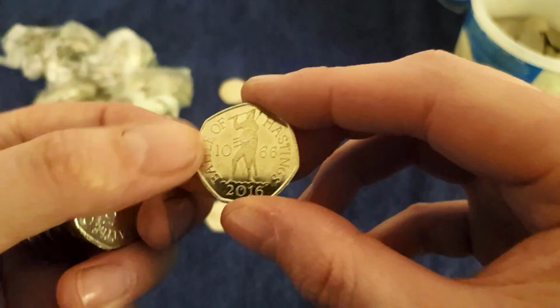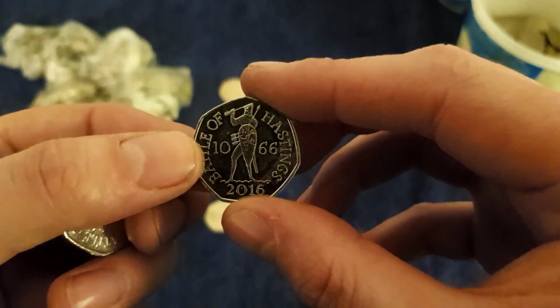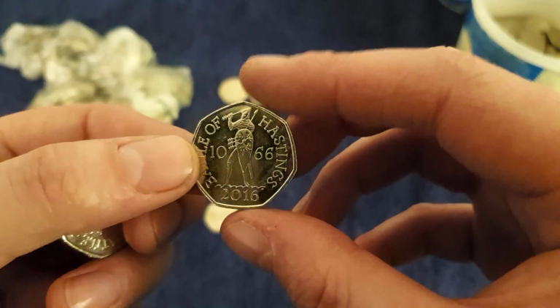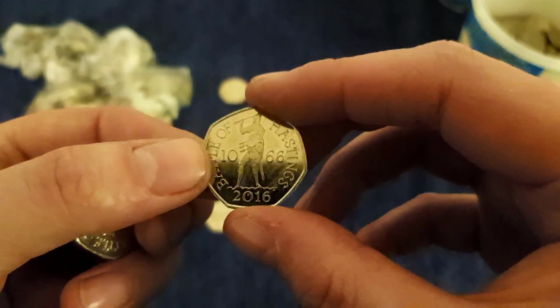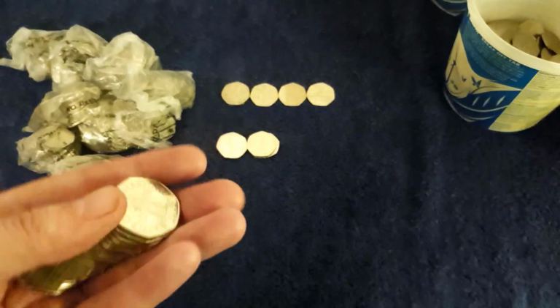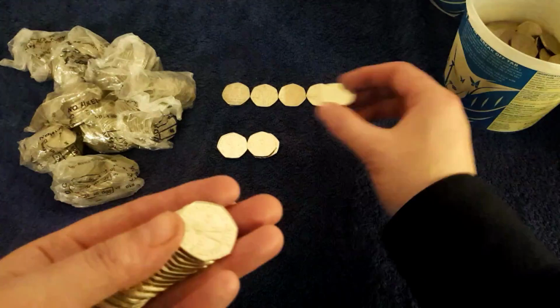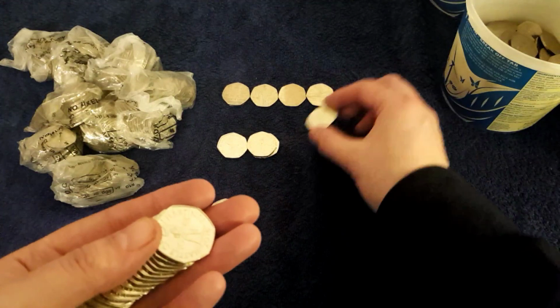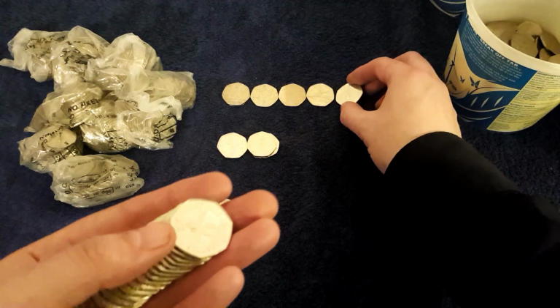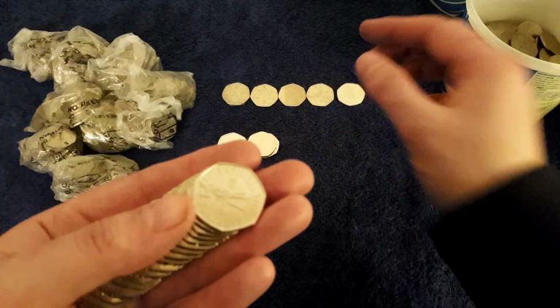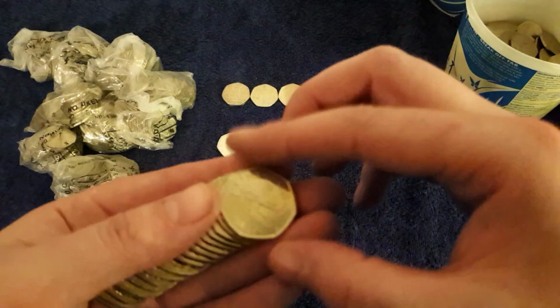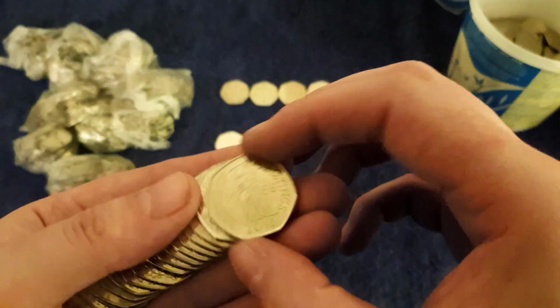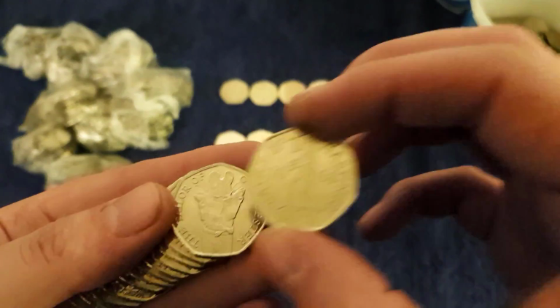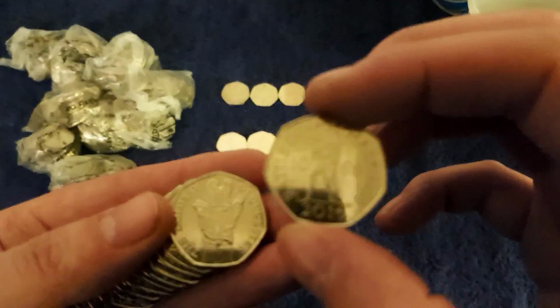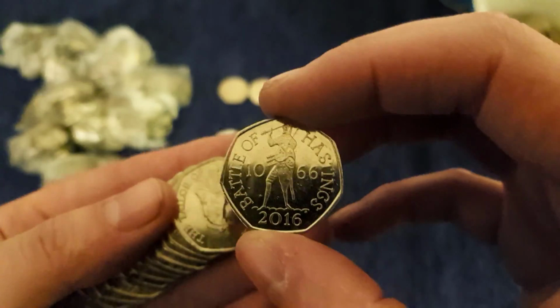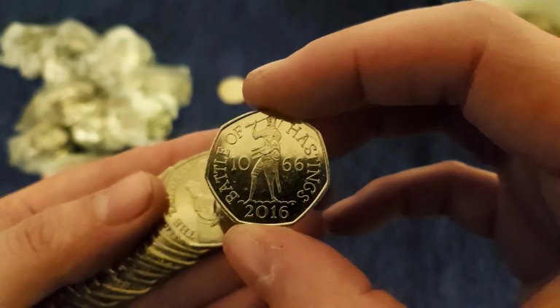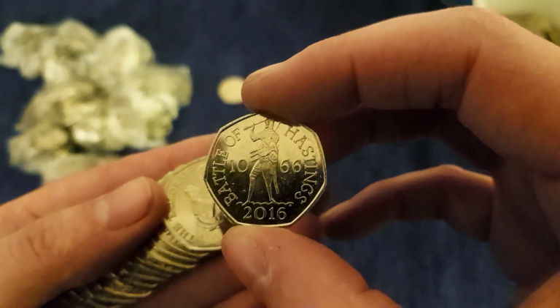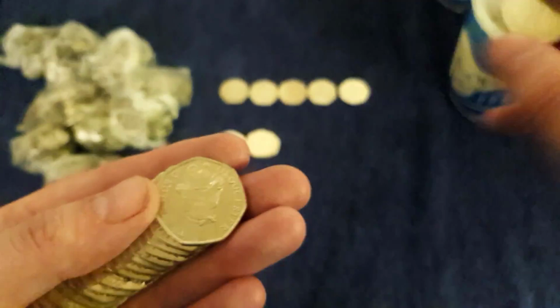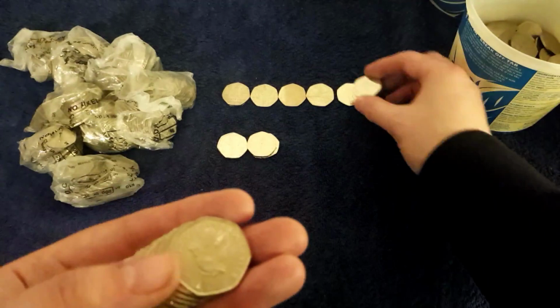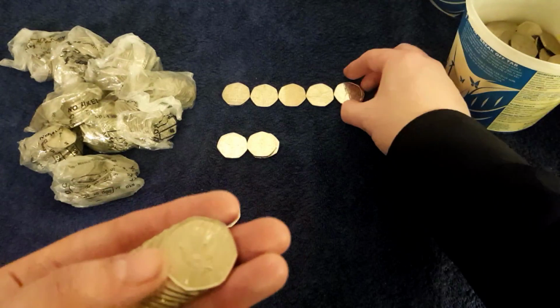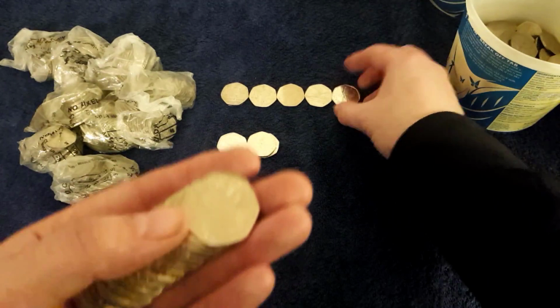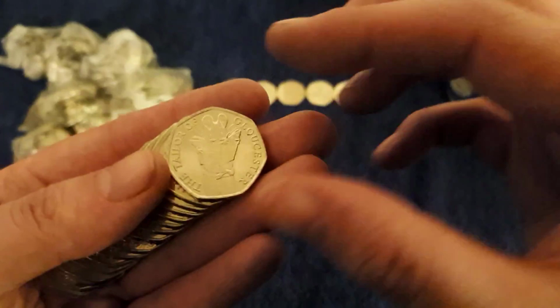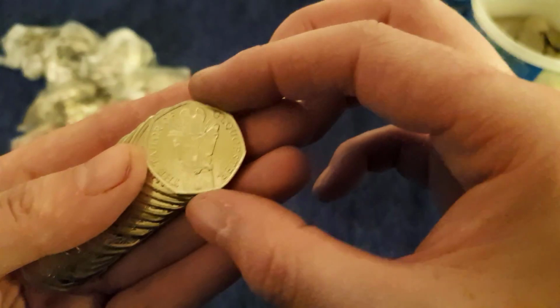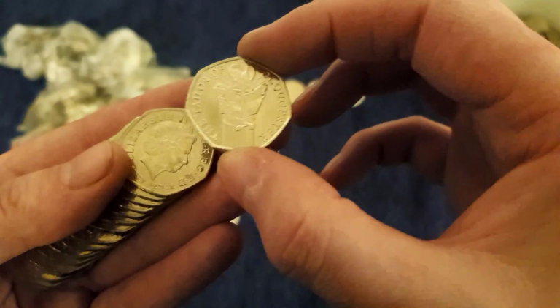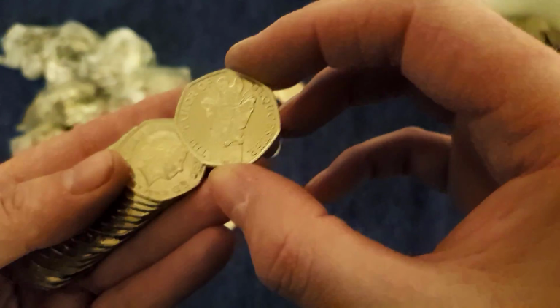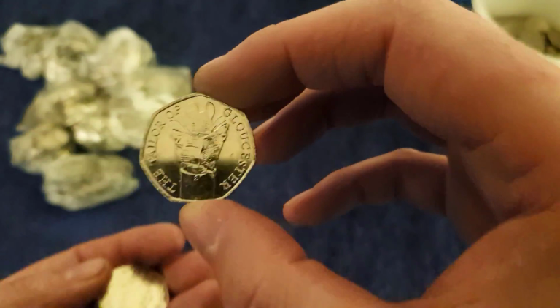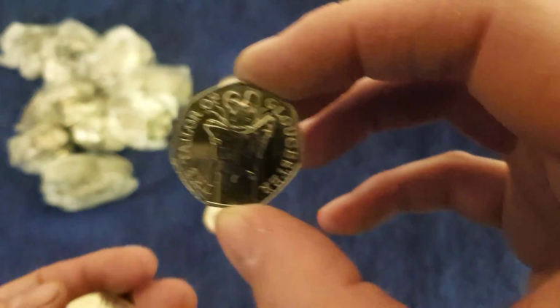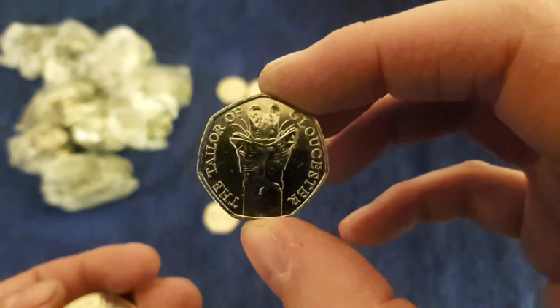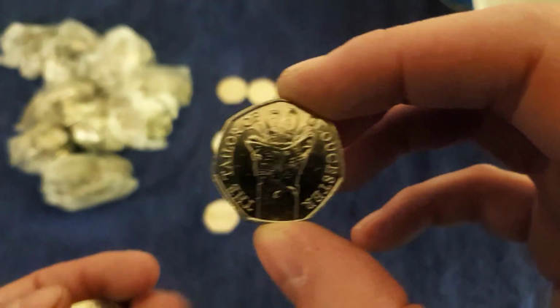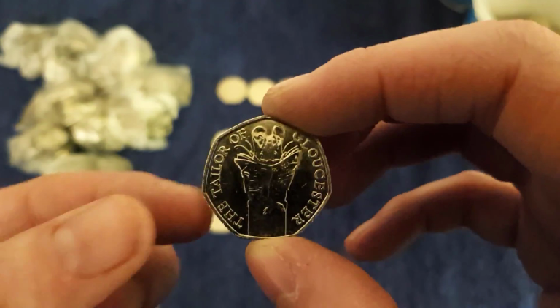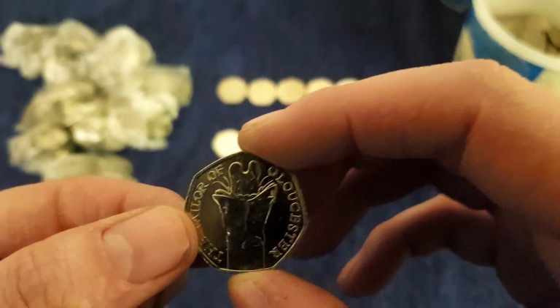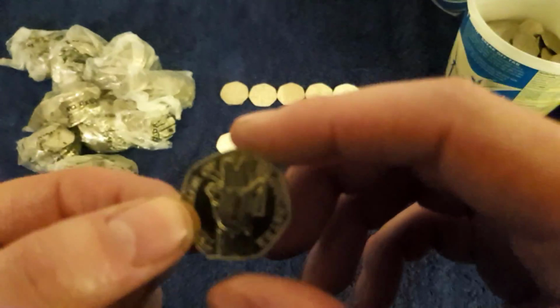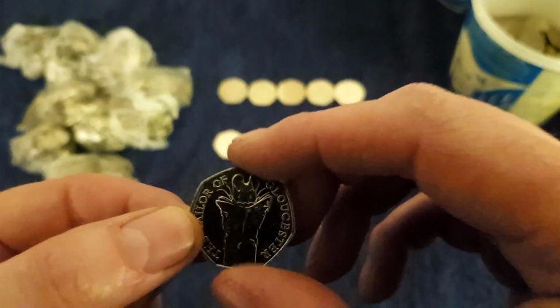Battle of Hastings — nice one — followed by a Battle of Hastings — nice one — followed by a Taylor of Gloucester. Always welcome to see one of them bad boys.